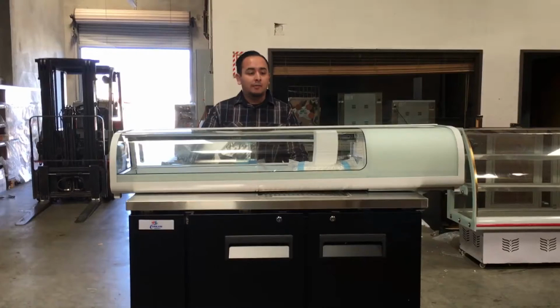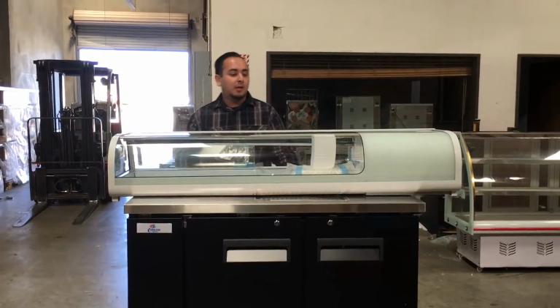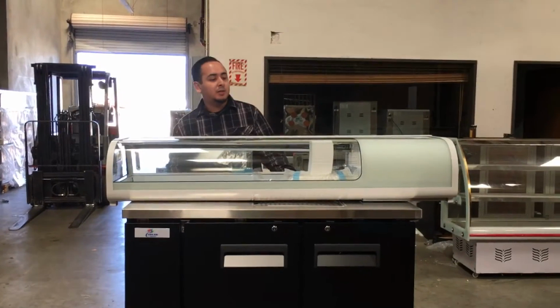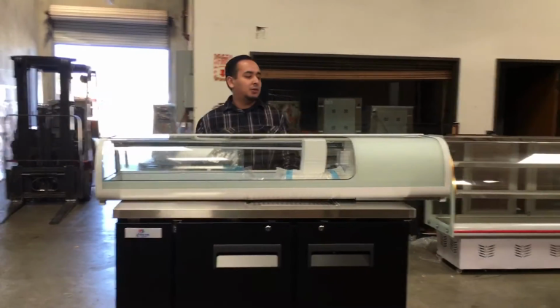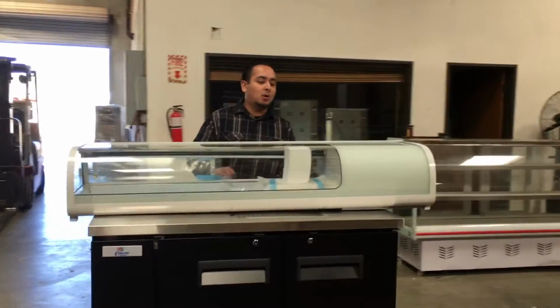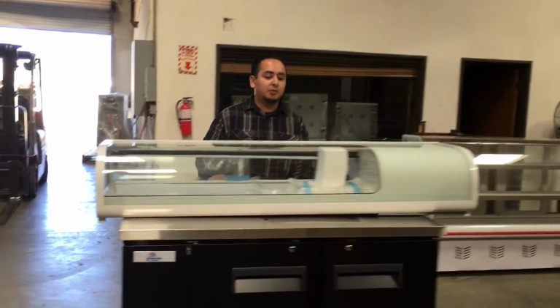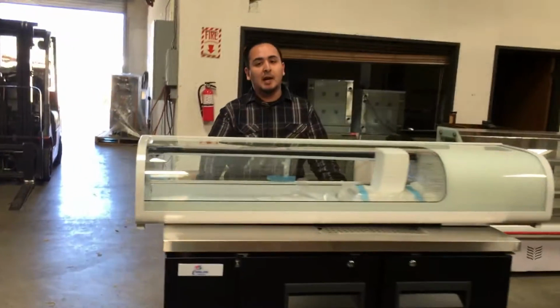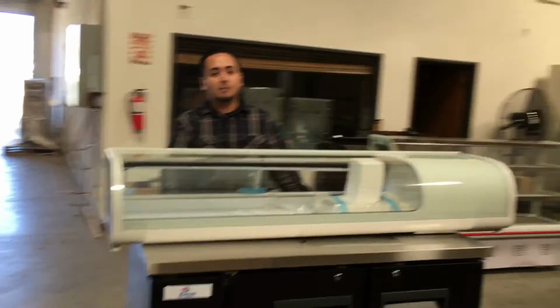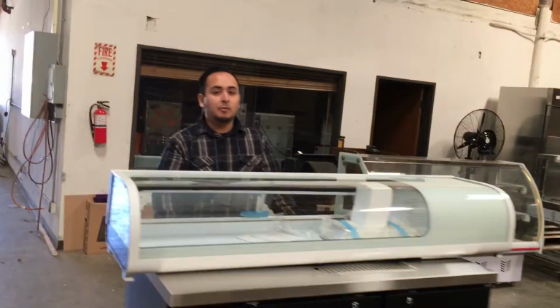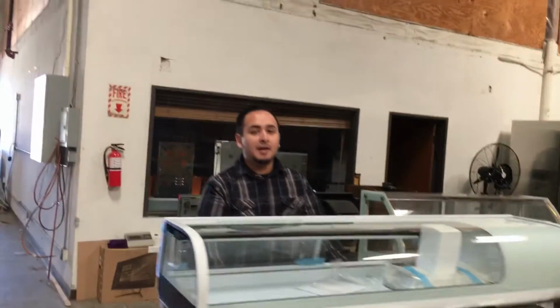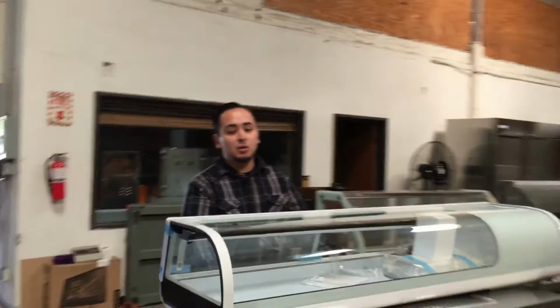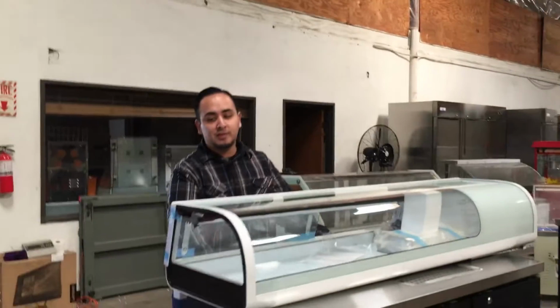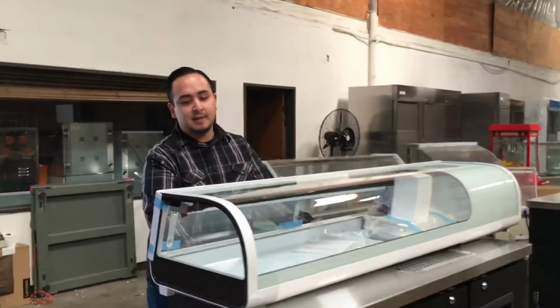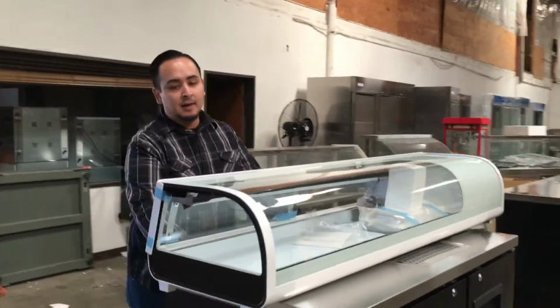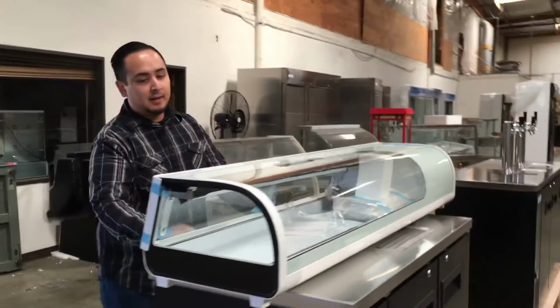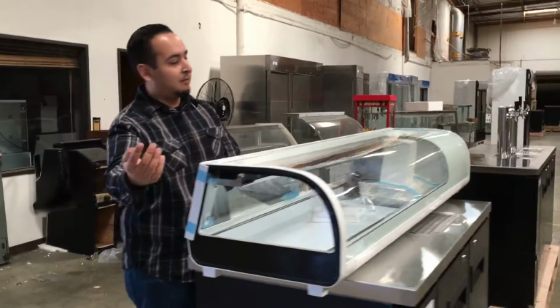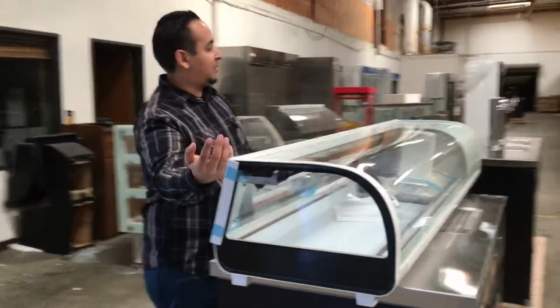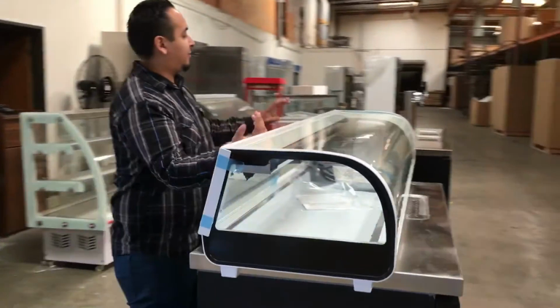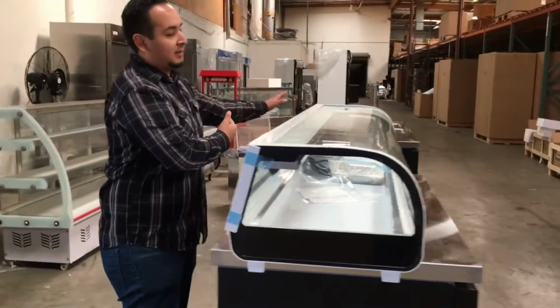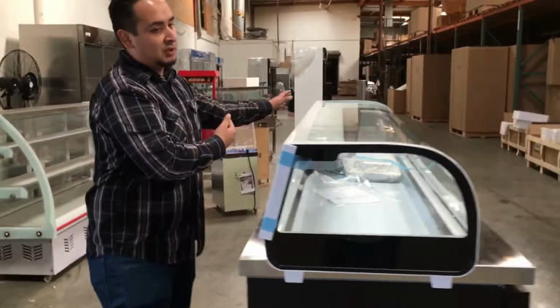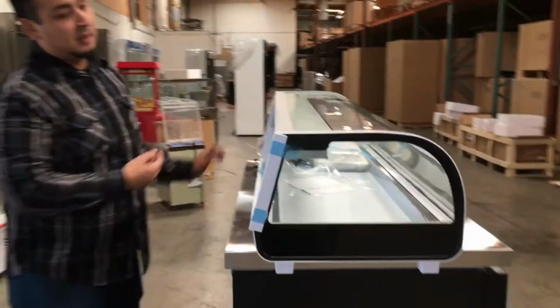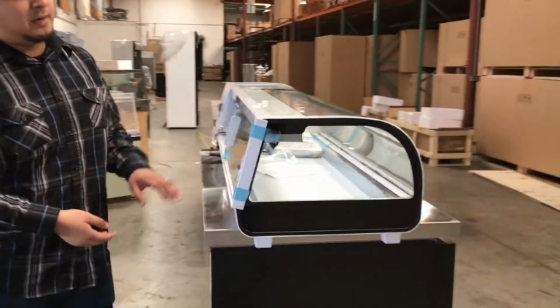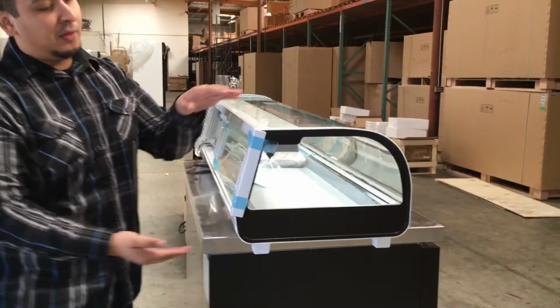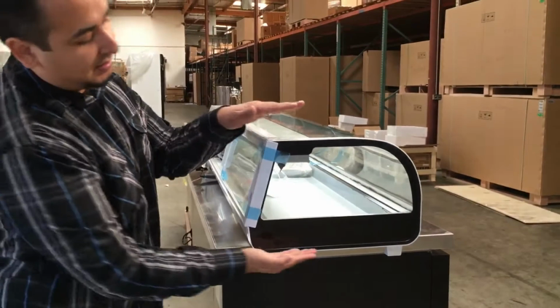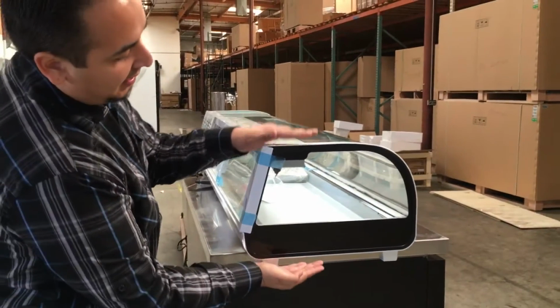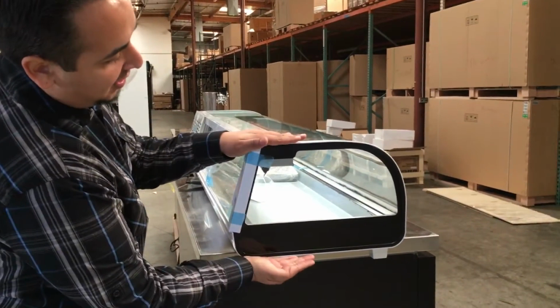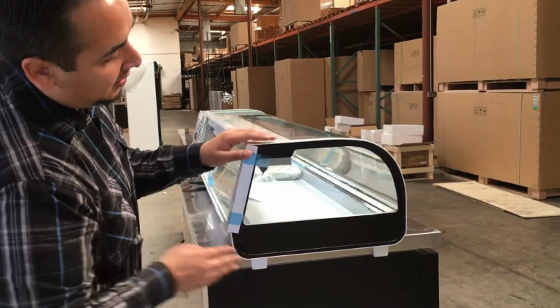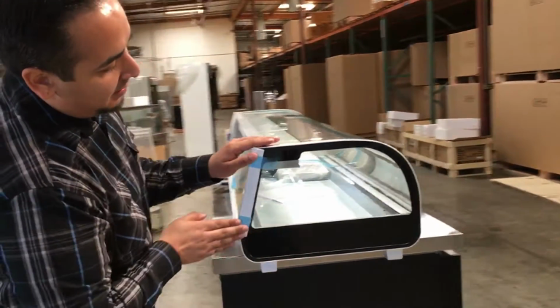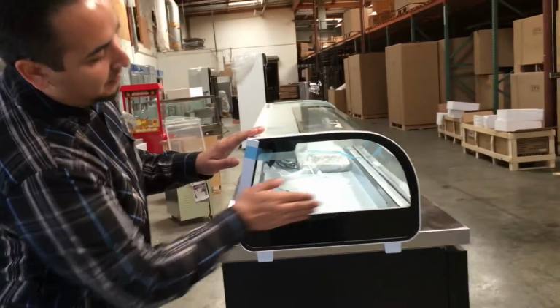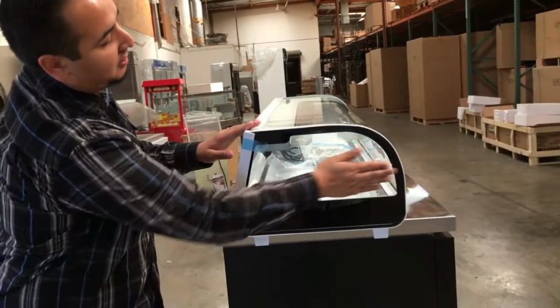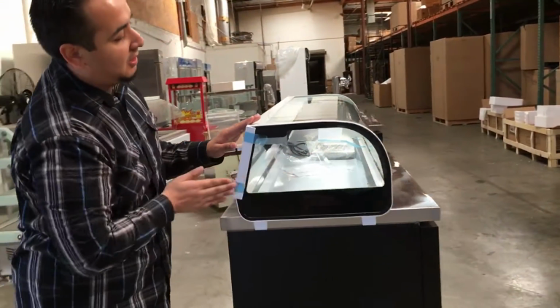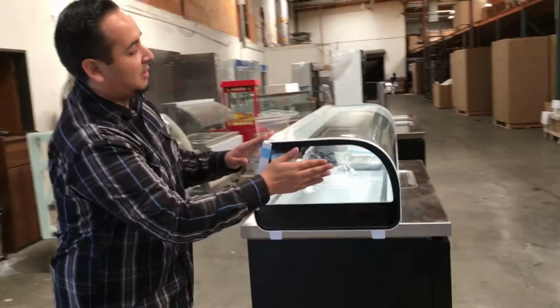Hello everyone, today we're going to introduce to you our Sushi Case model number SU-60. In length it measures 60 inches, the height is 10 inches high, and the depth is 17 inches deep.